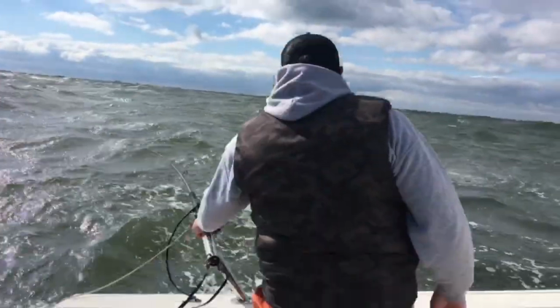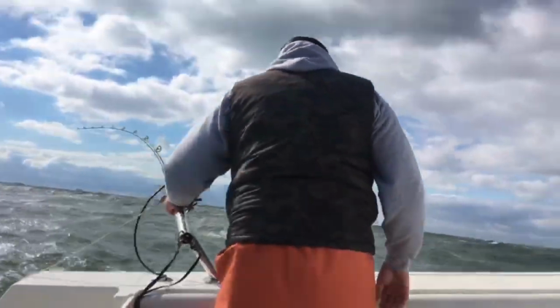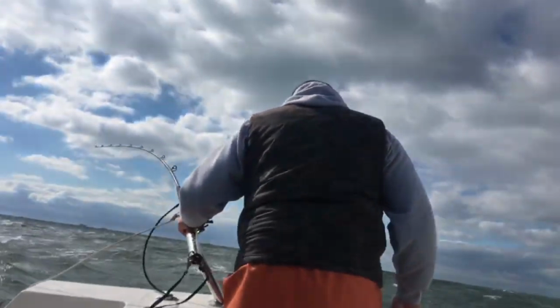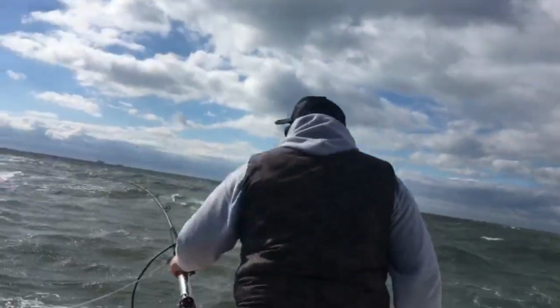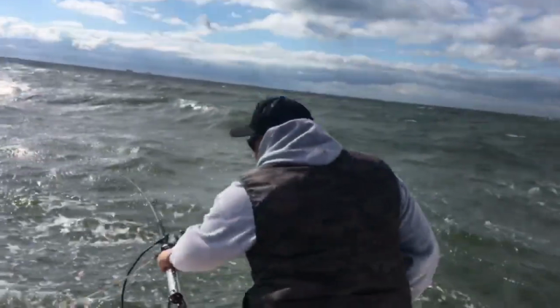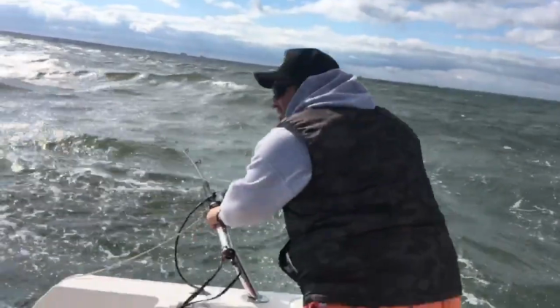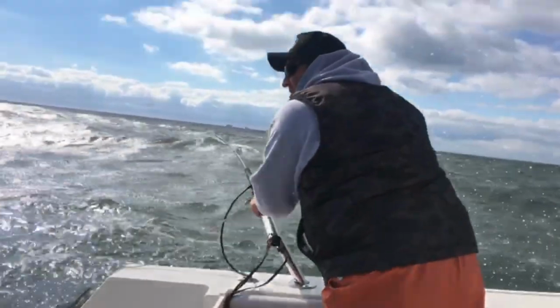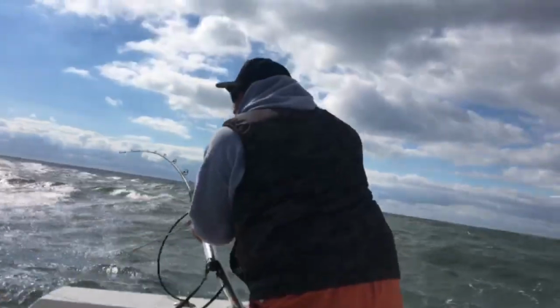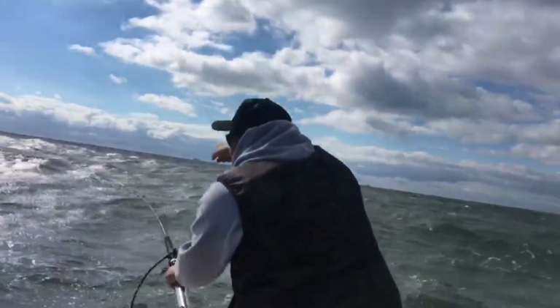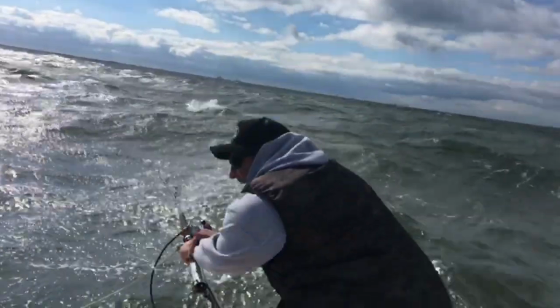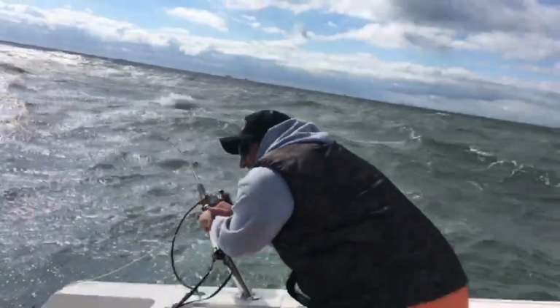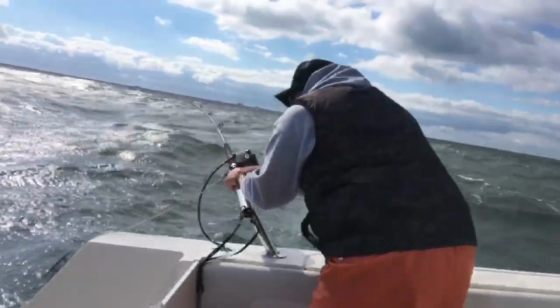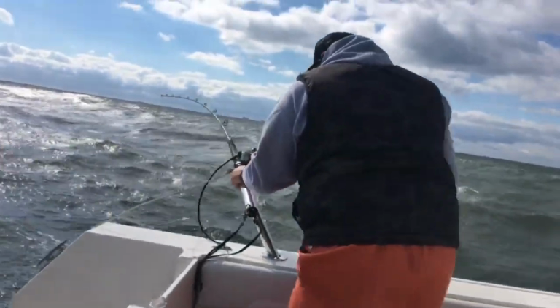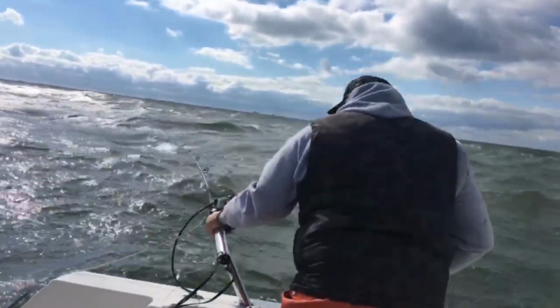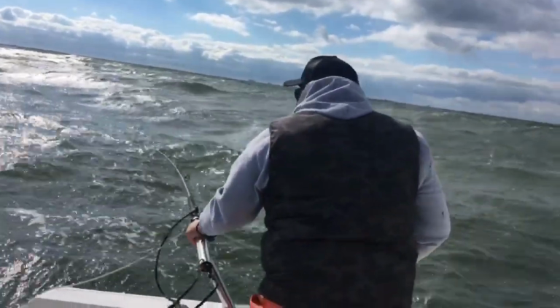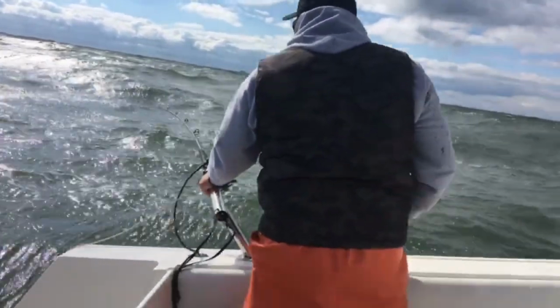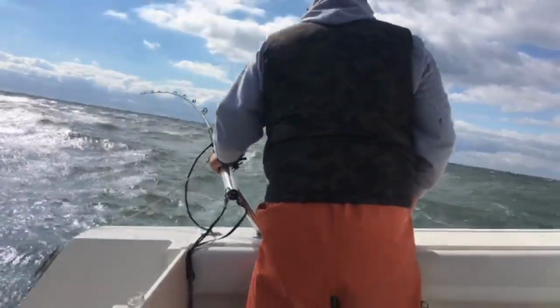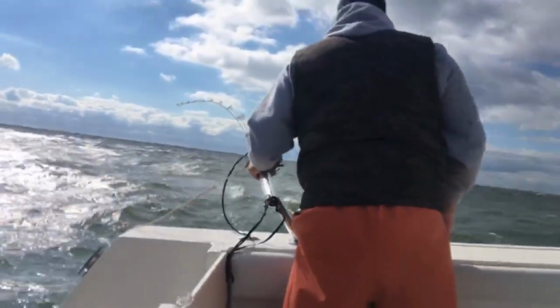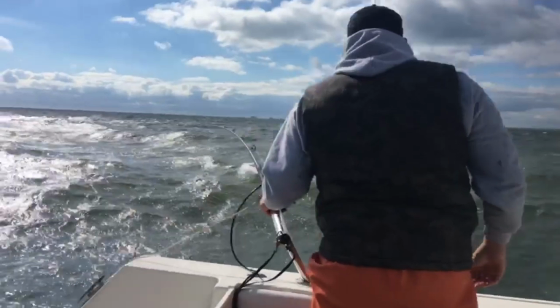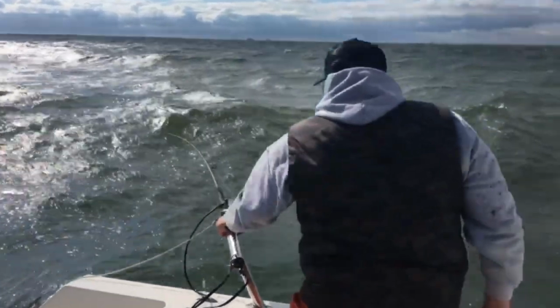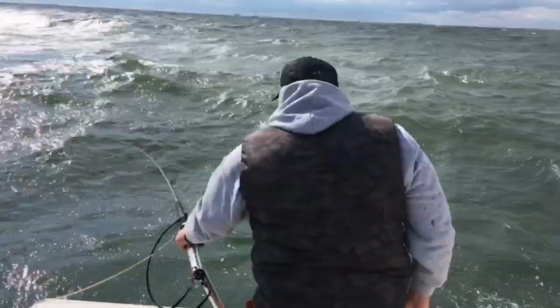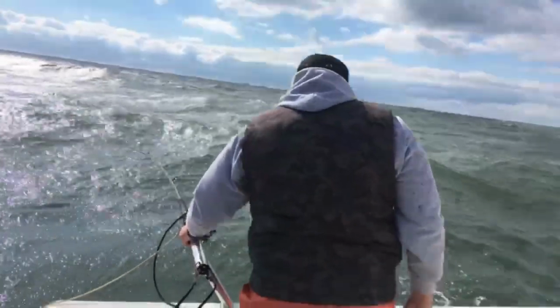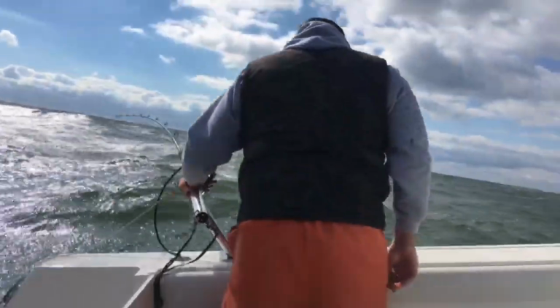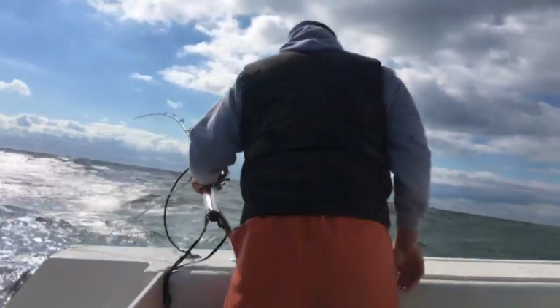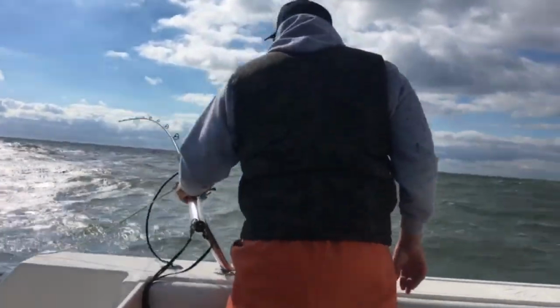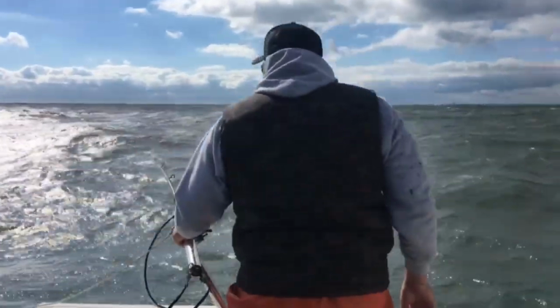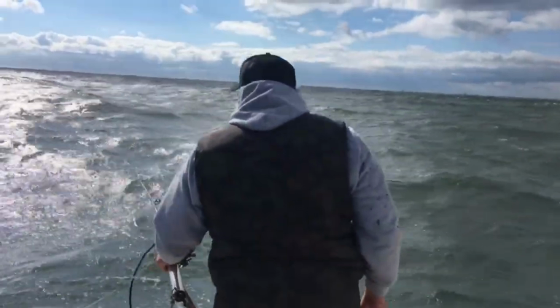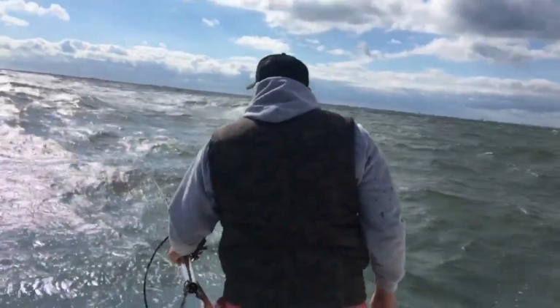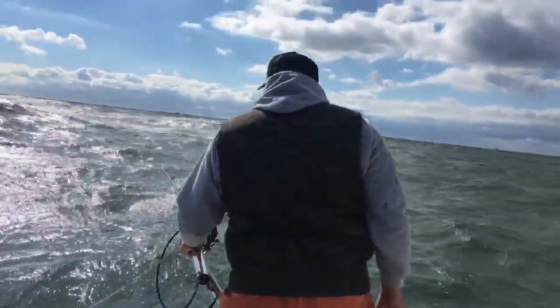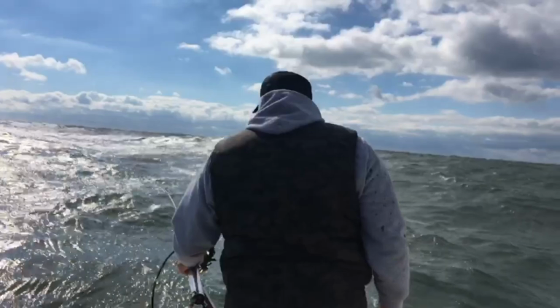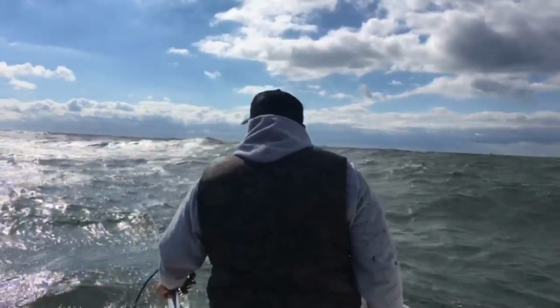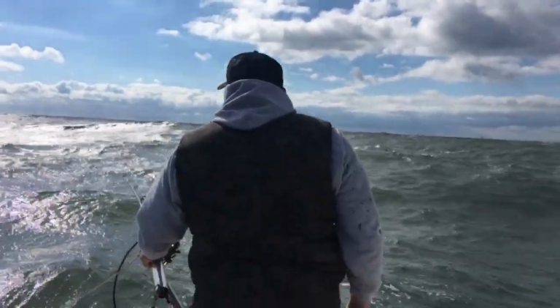Is your arm sore? I'm just glad that it's like a lake out here today.